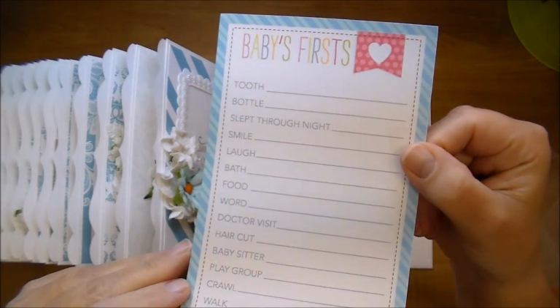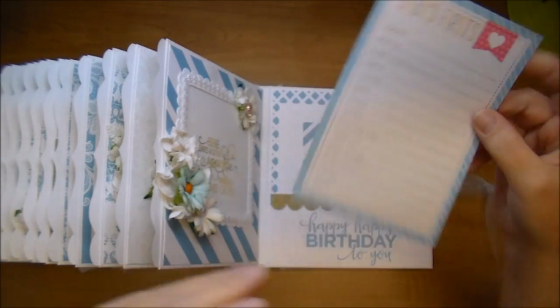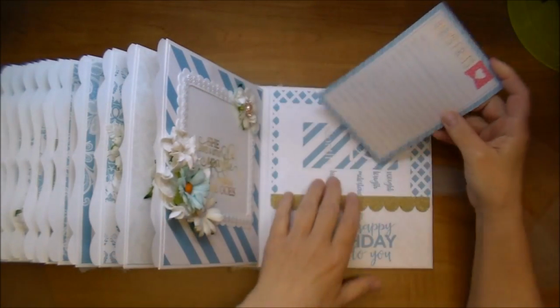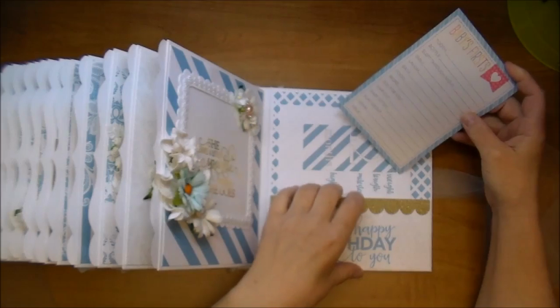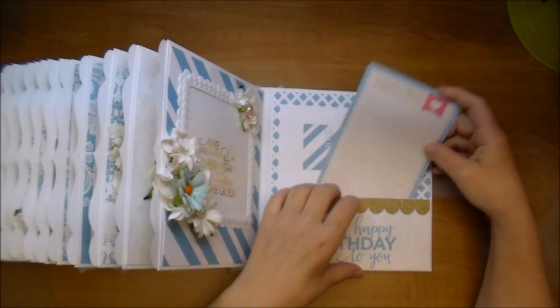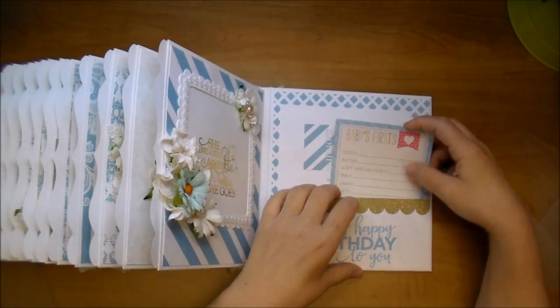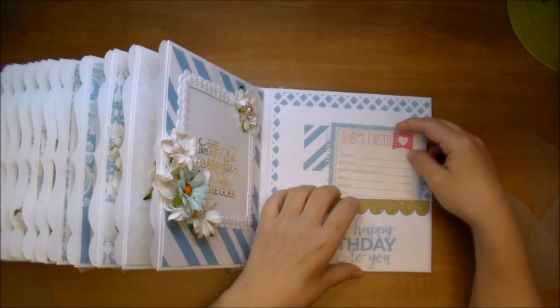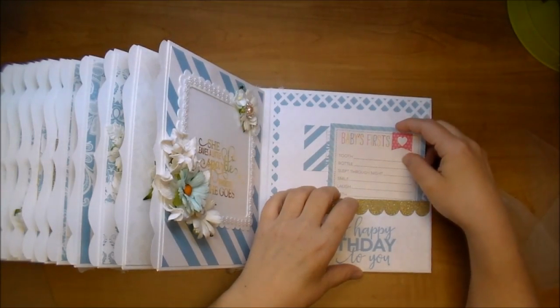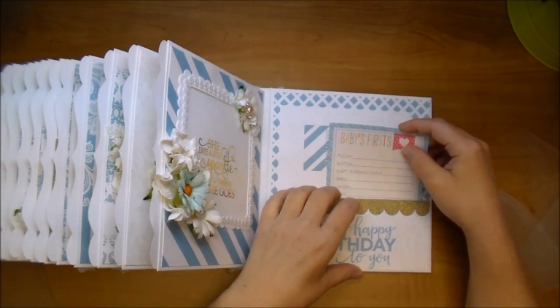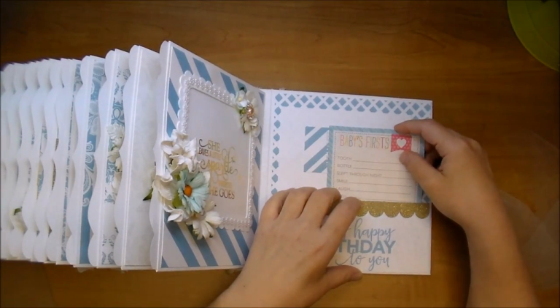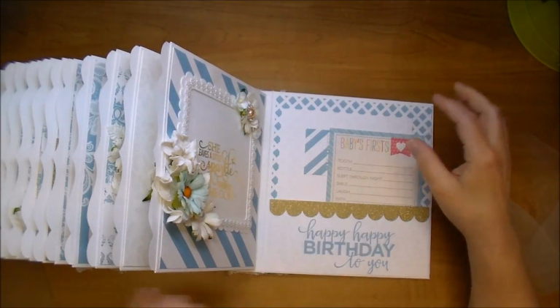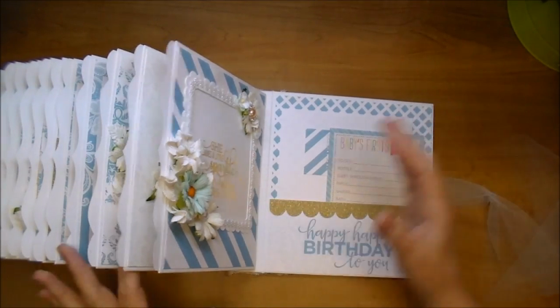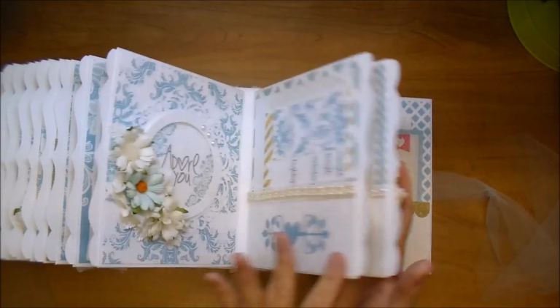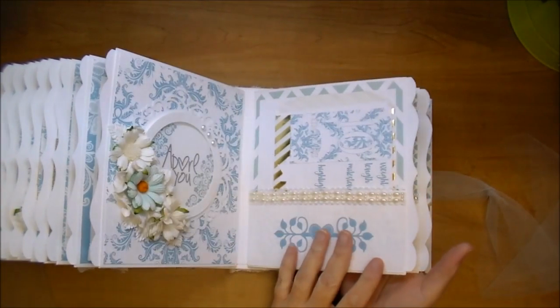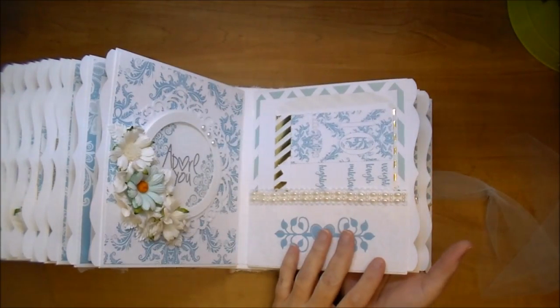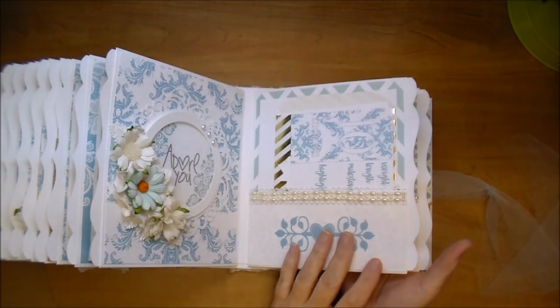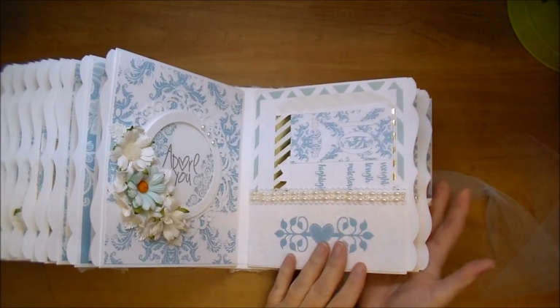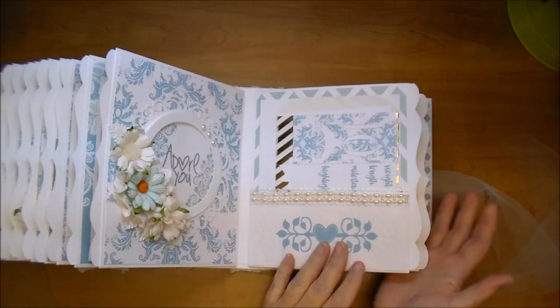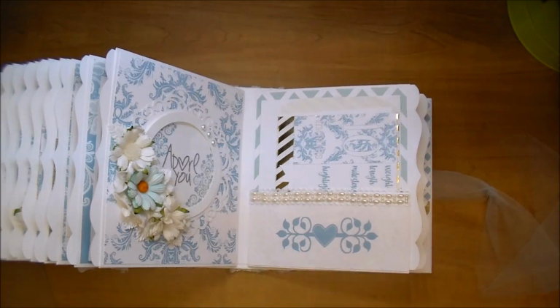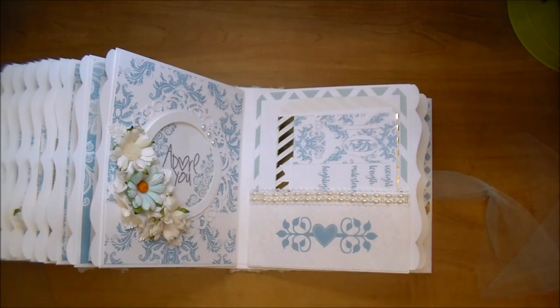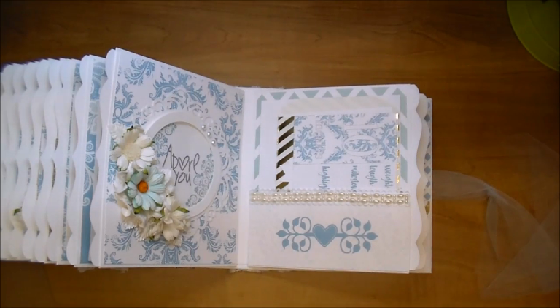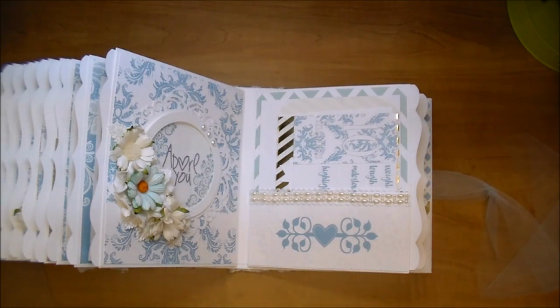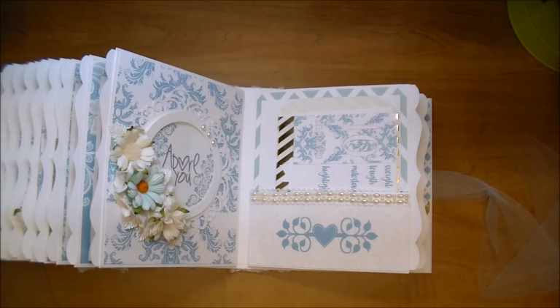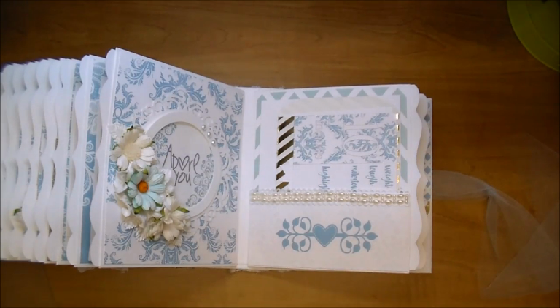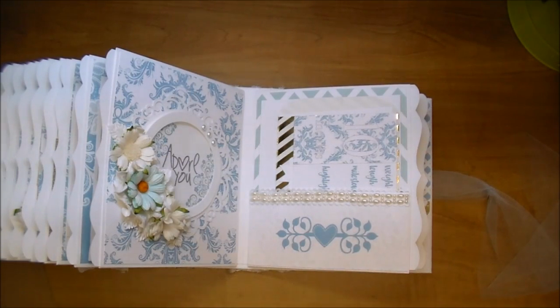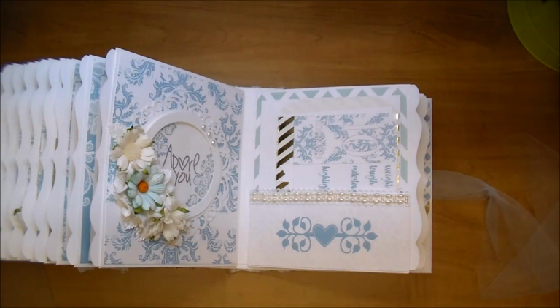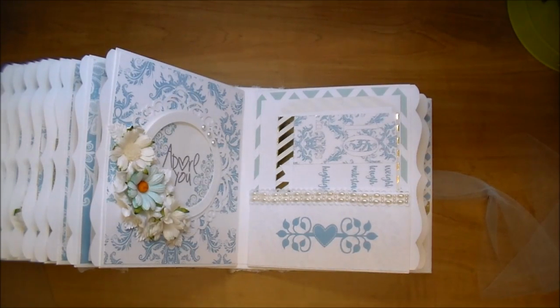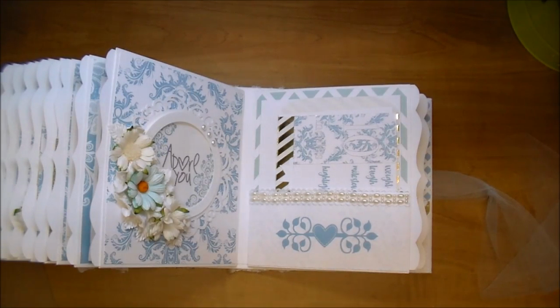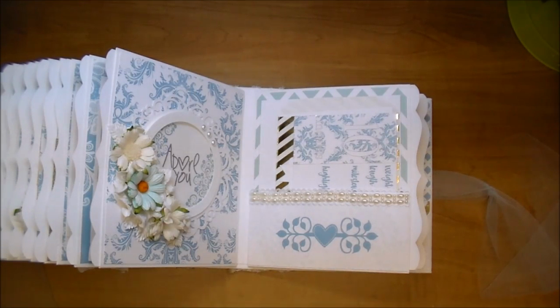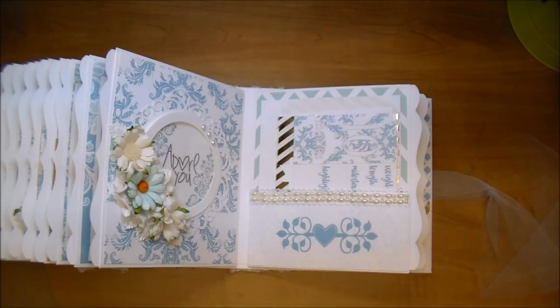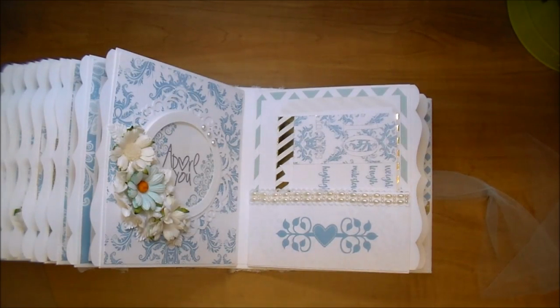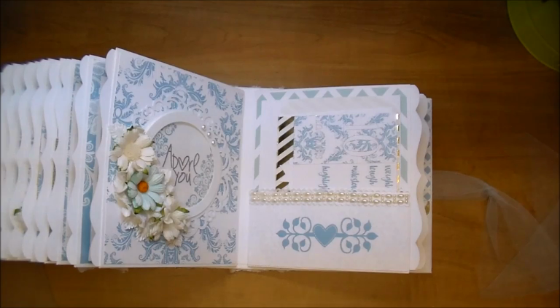I hope you've enjoyed this flip through and I hope the mom likes this album — it was really fun to make. If you have any questions, leave me a comment. And stop by Wild Orchid Crafts to check out all their amazing products. Thanks for watching.